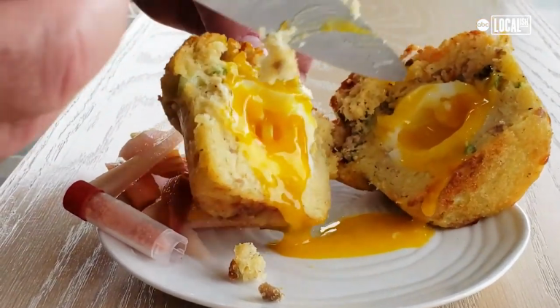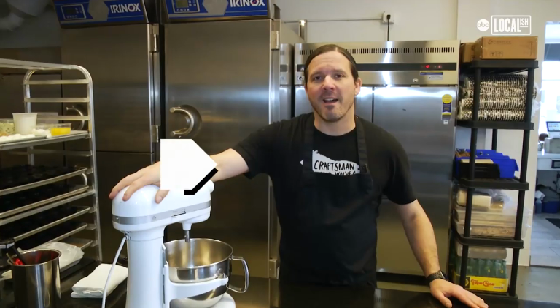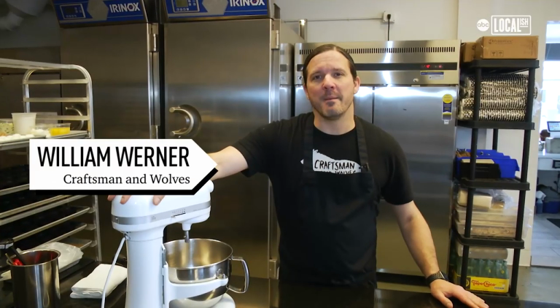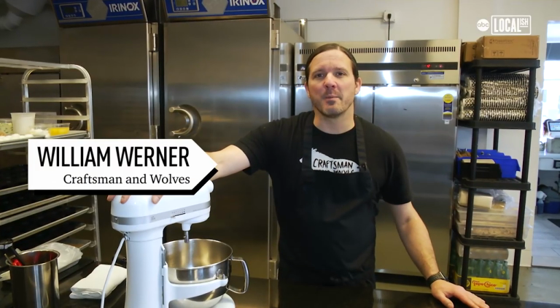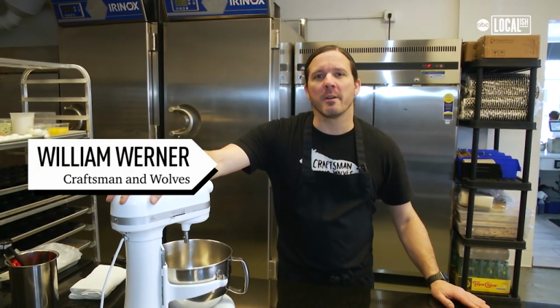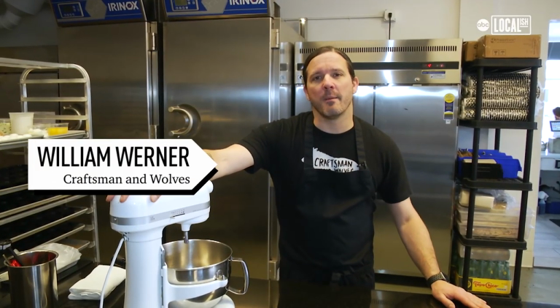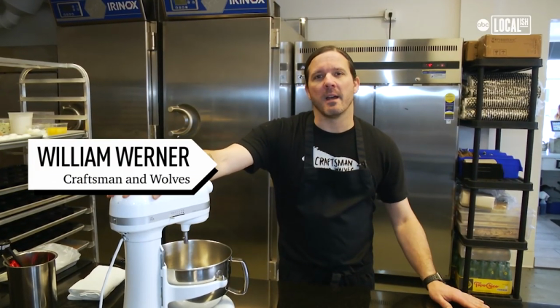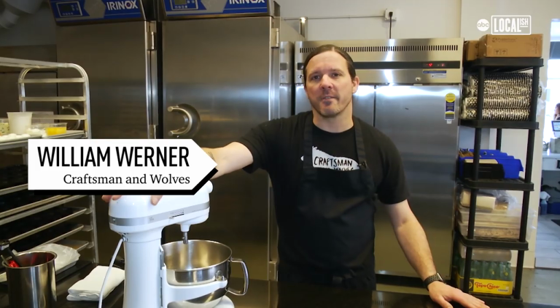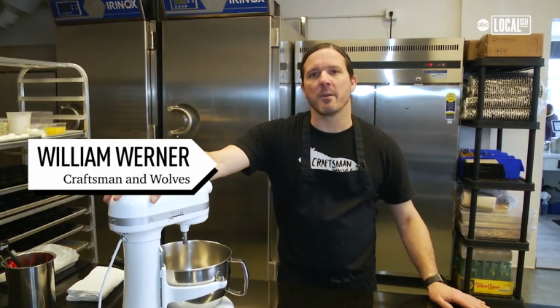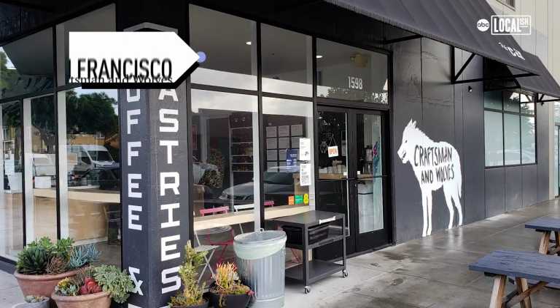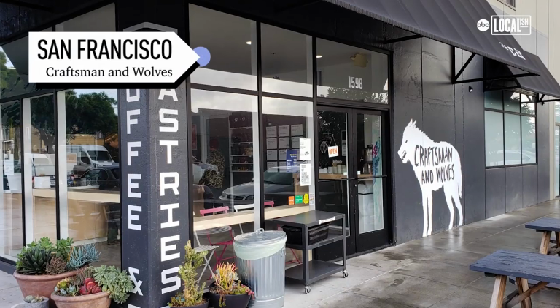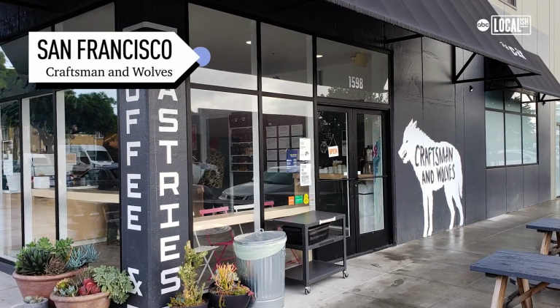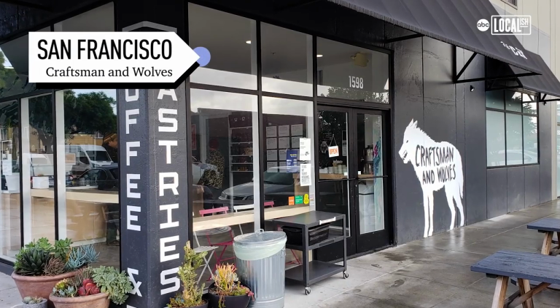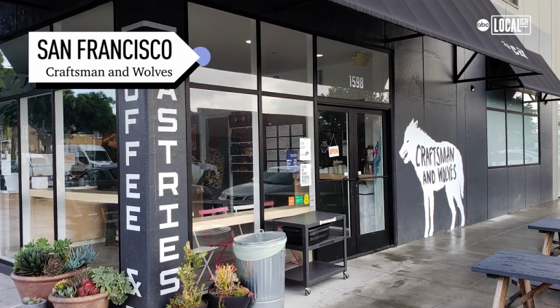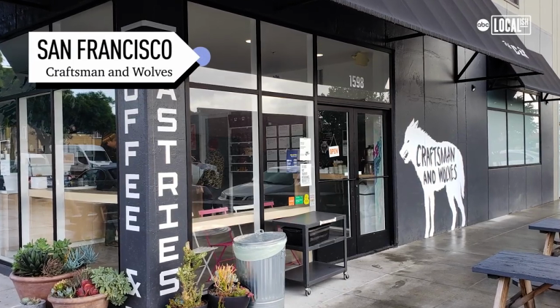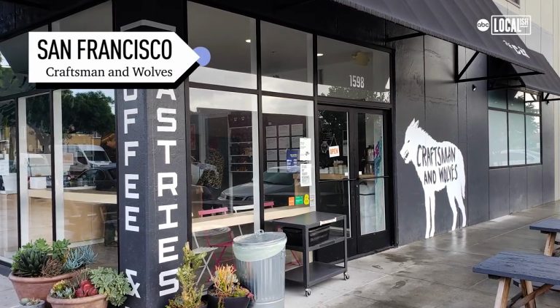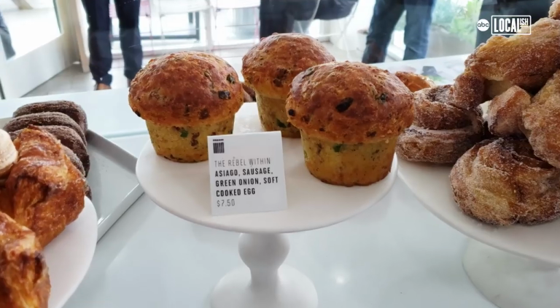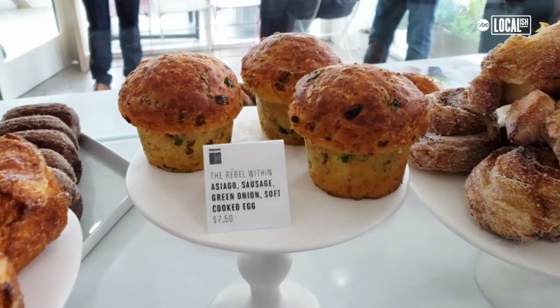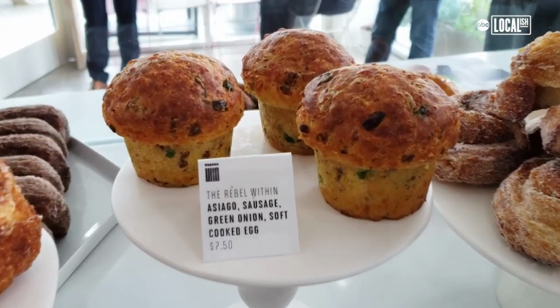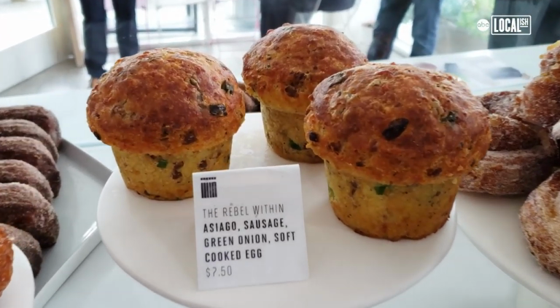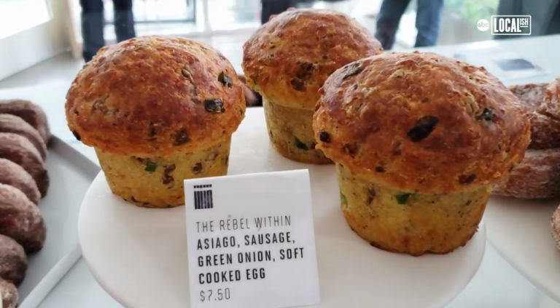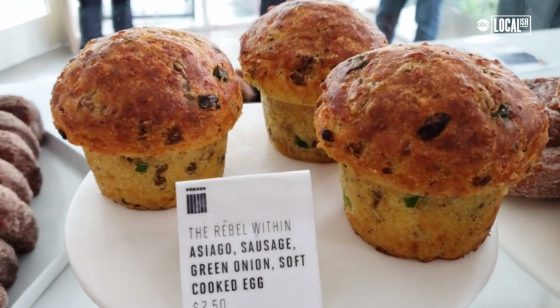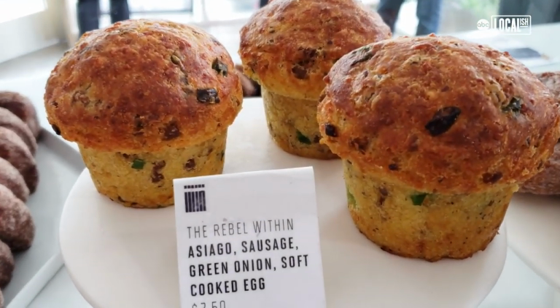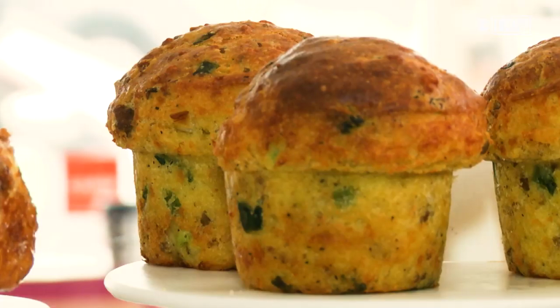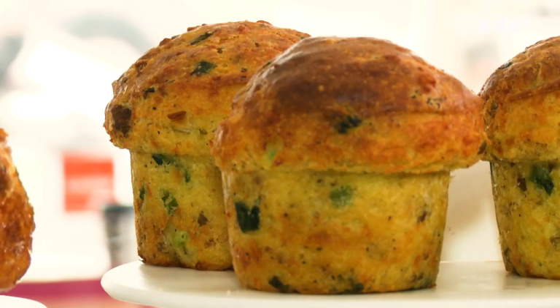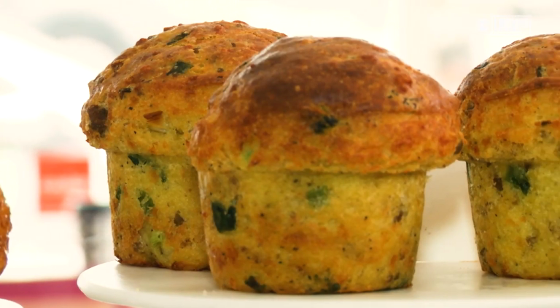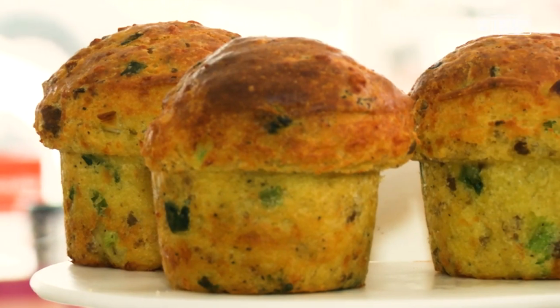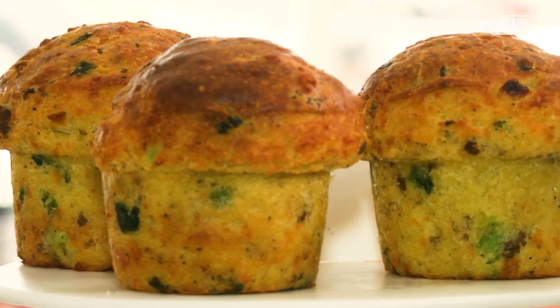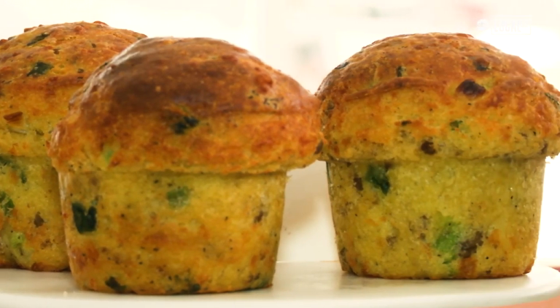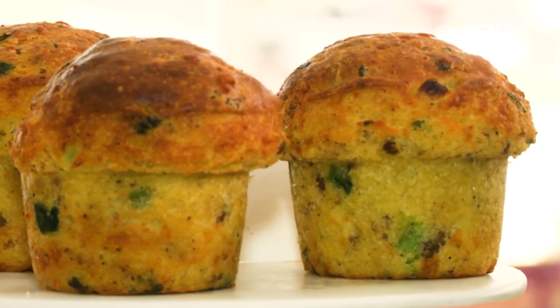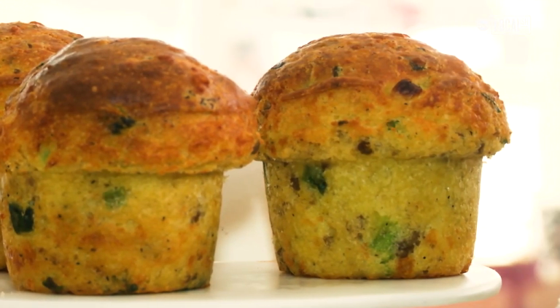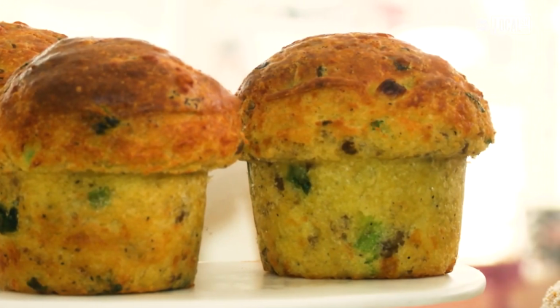Hi, my name's William Warner and I'm the chef founder of Craftsmen and Wolves in San Francisco. The Rebel Within is a concept I created, kind of like your whole morning breakfast into one handheld item.